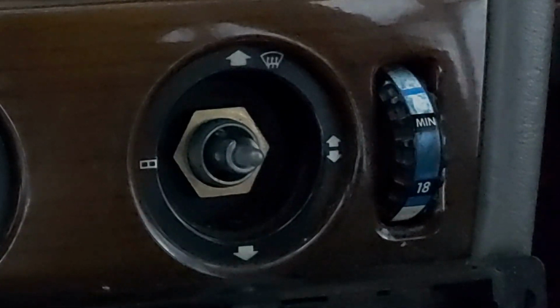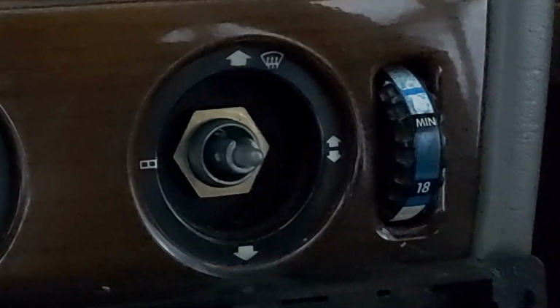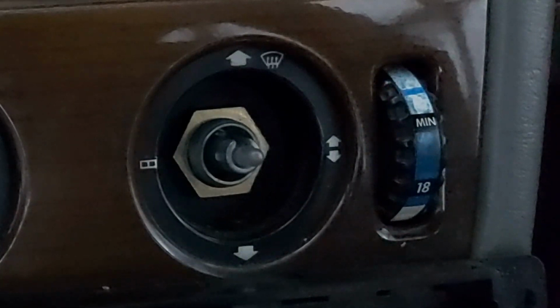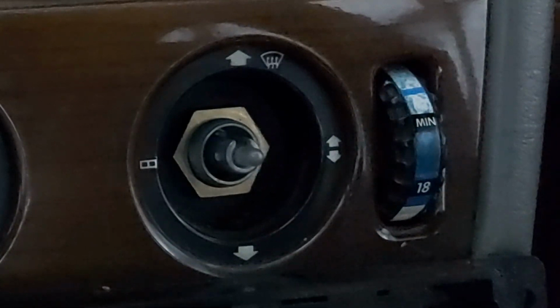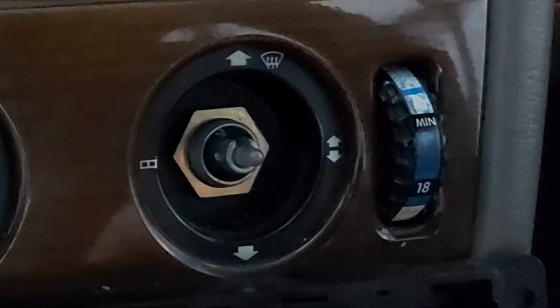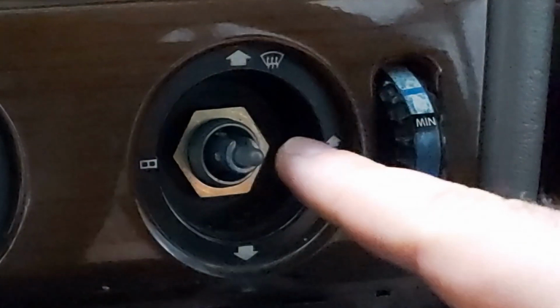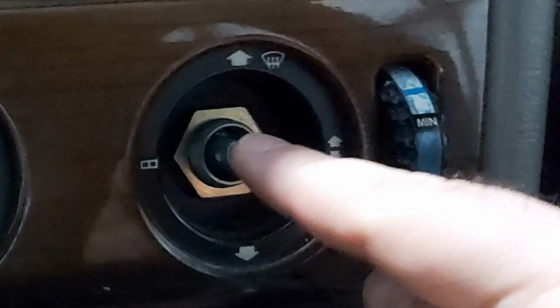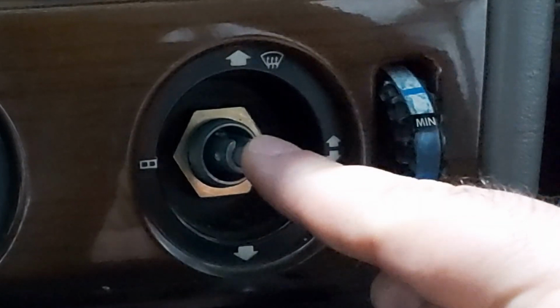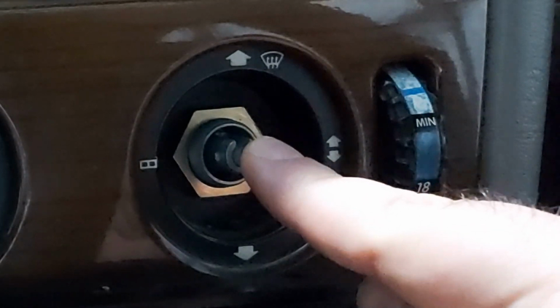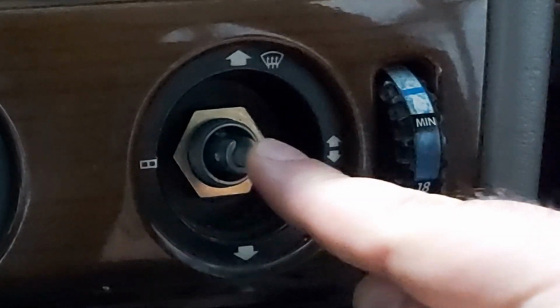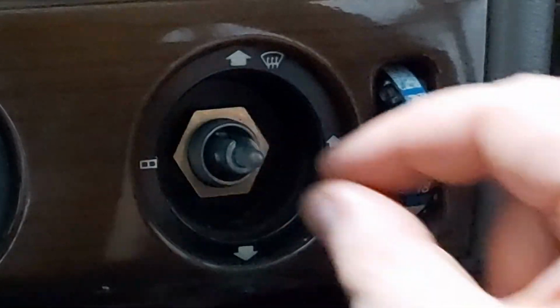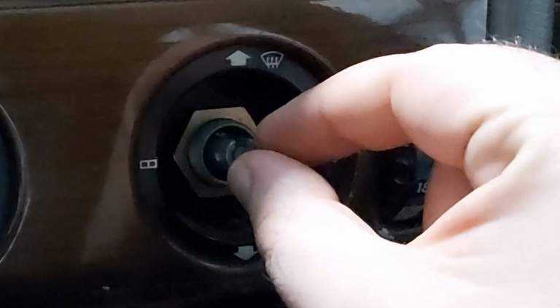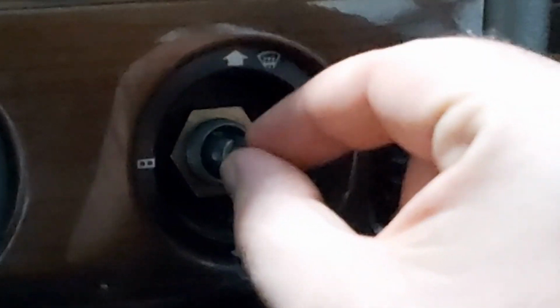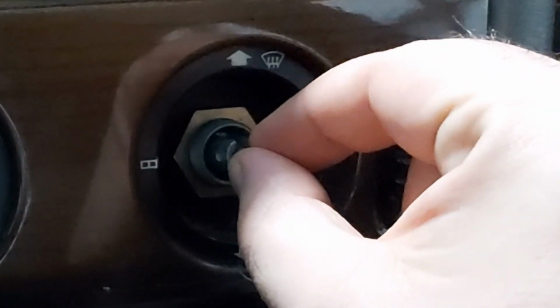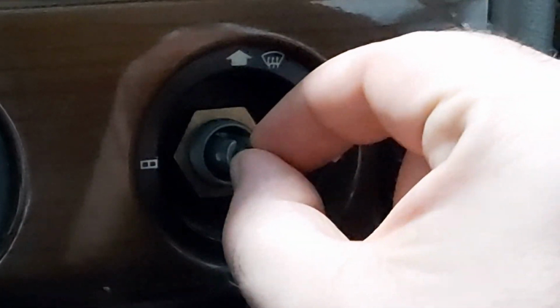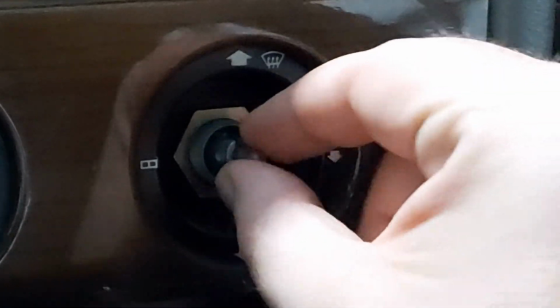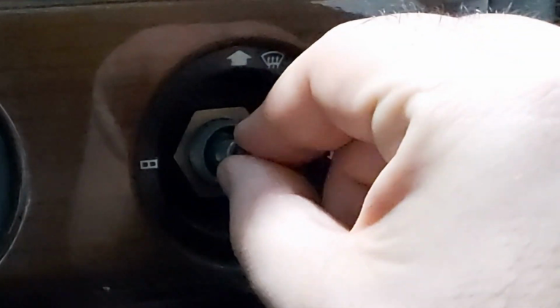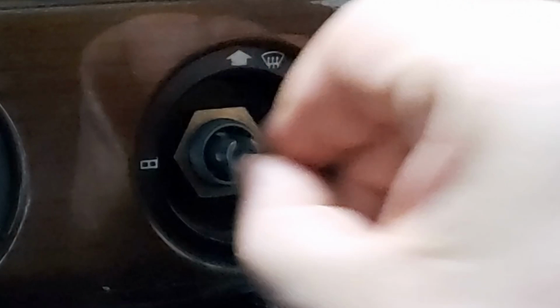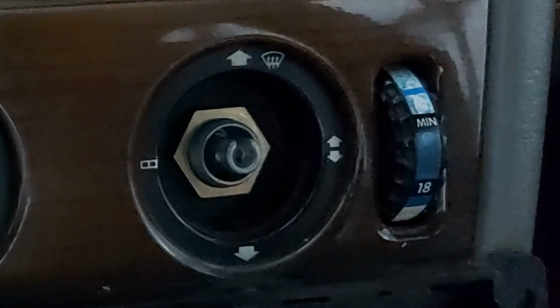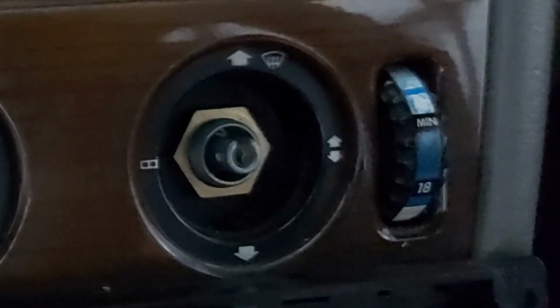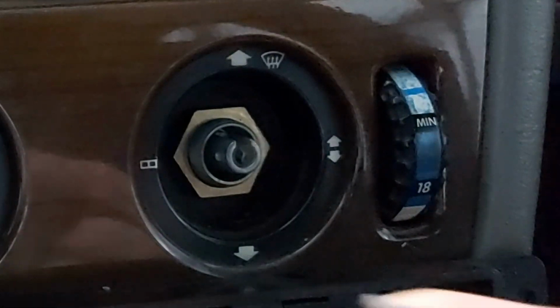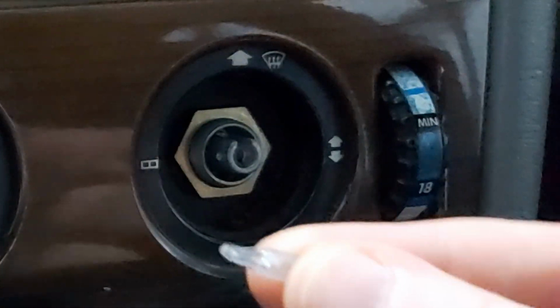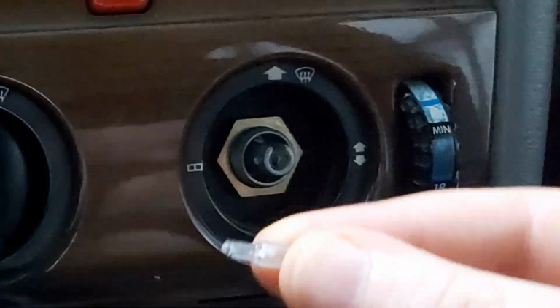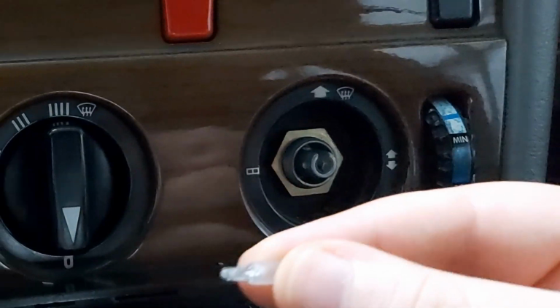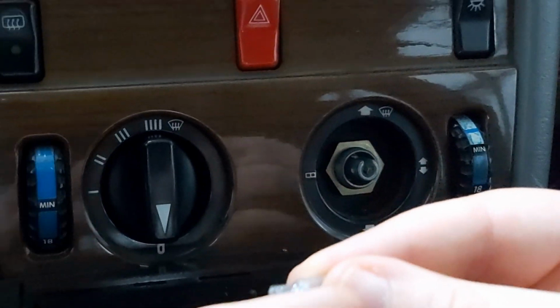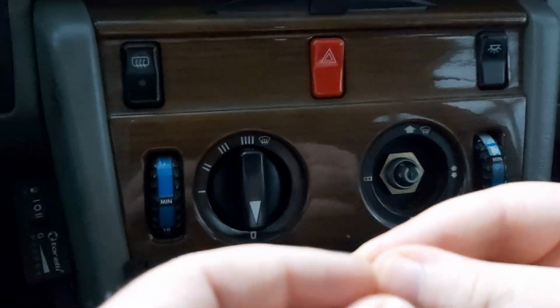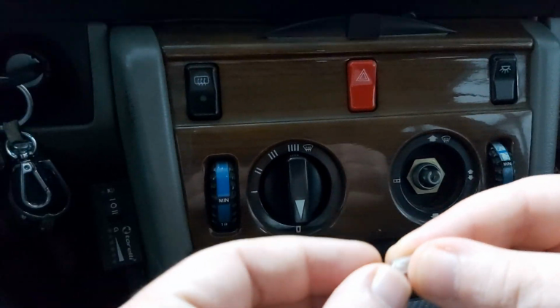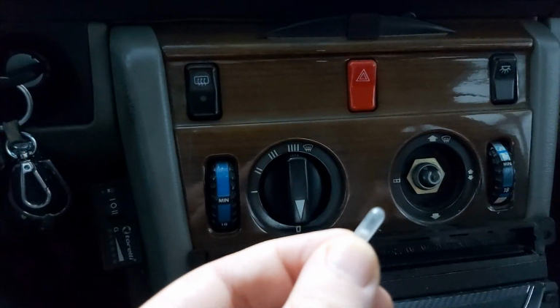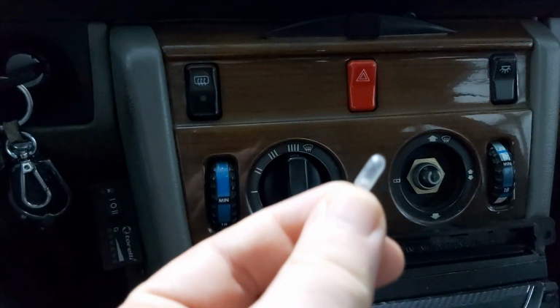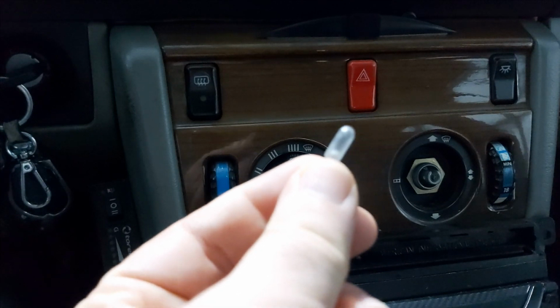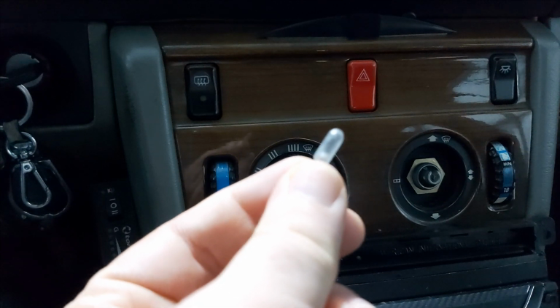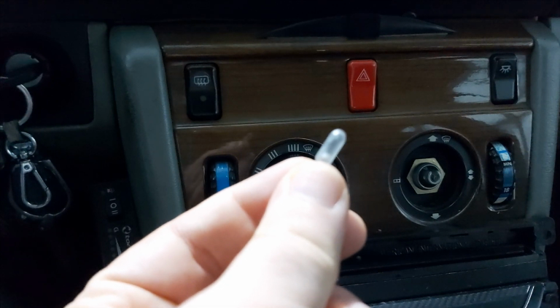There — there is the bulb. You just take it out, and there it is.